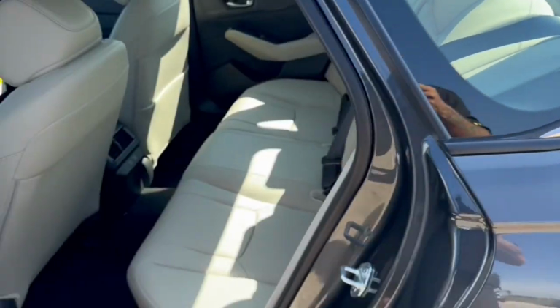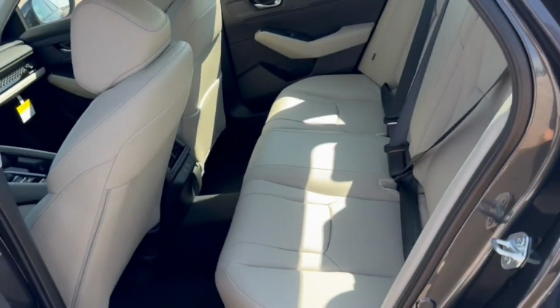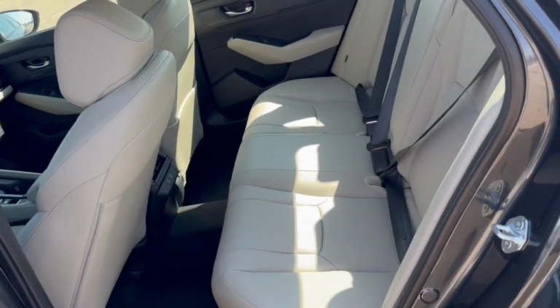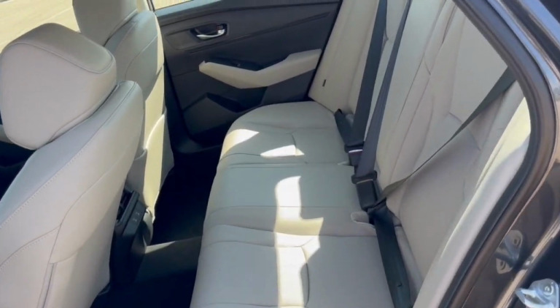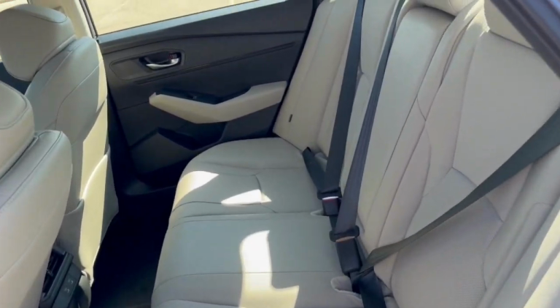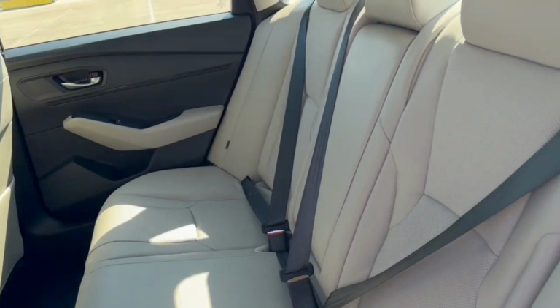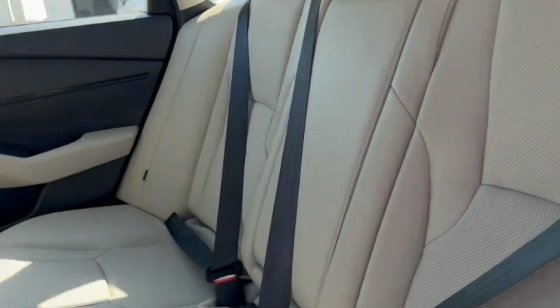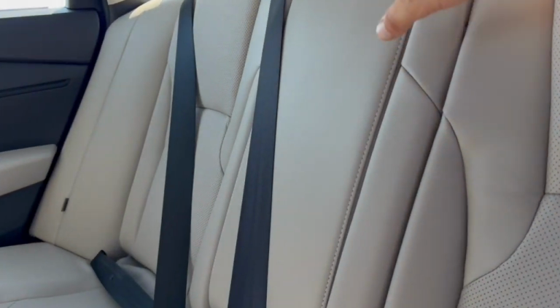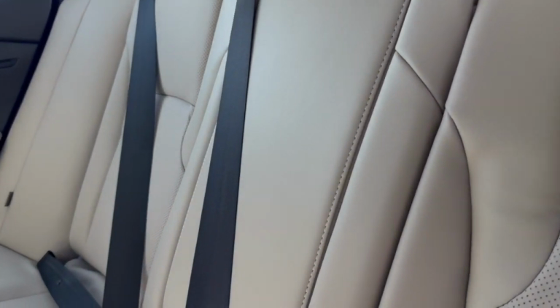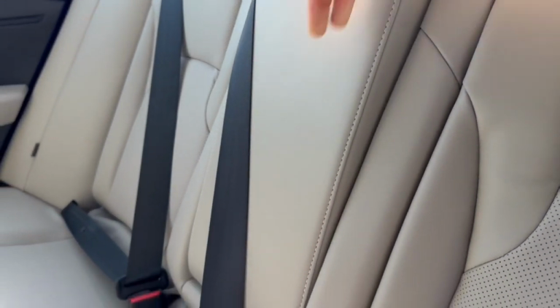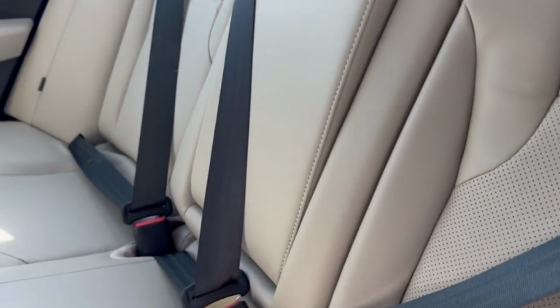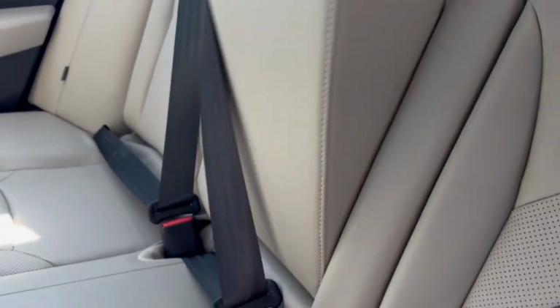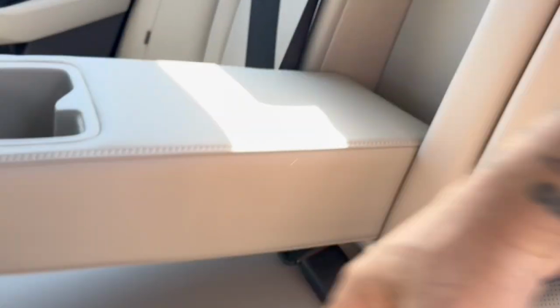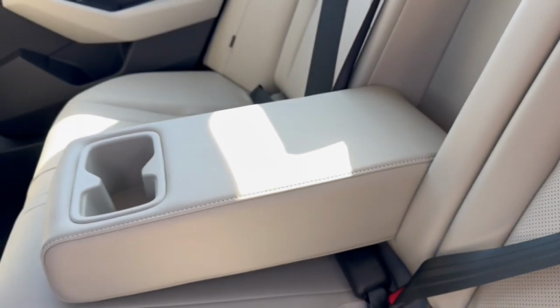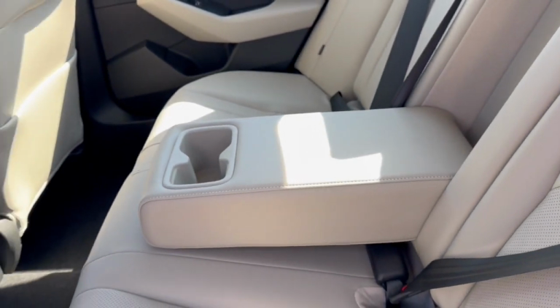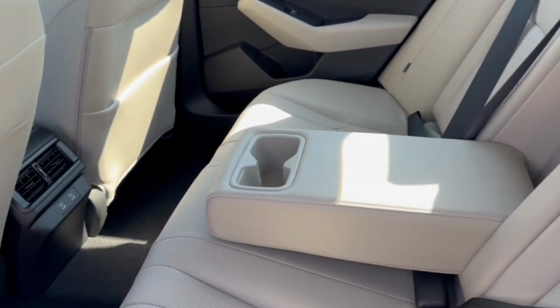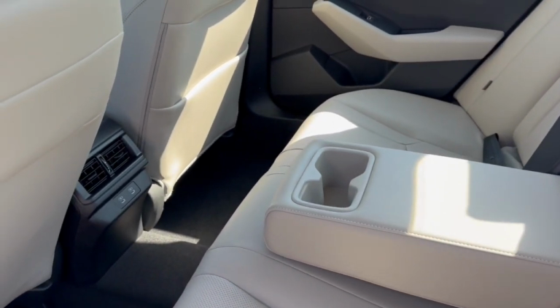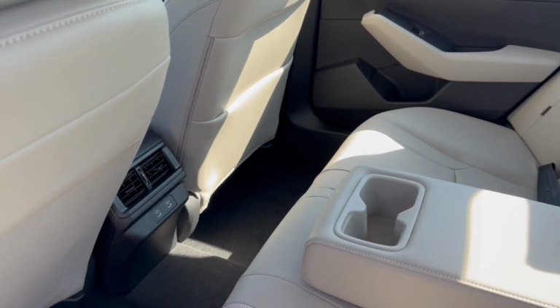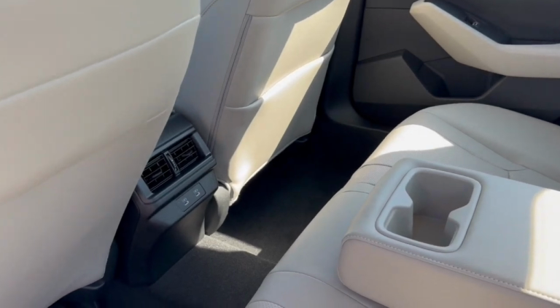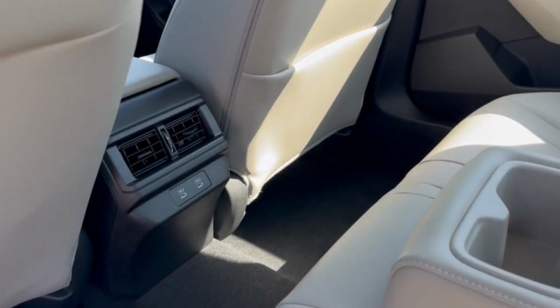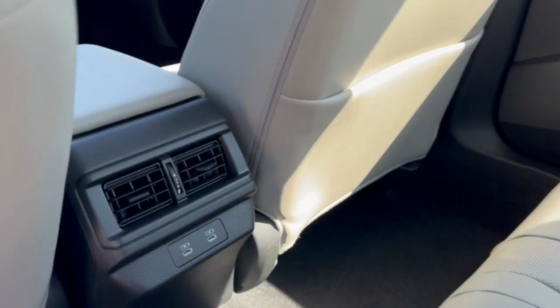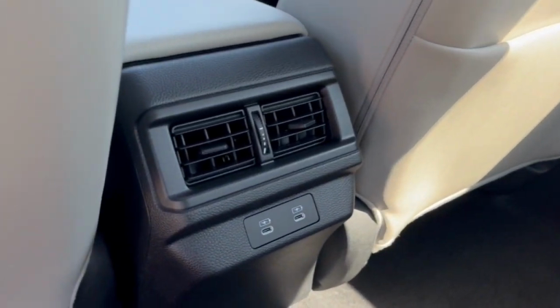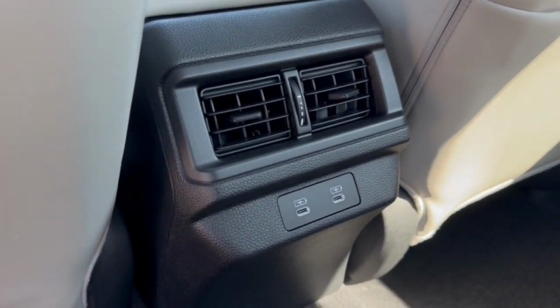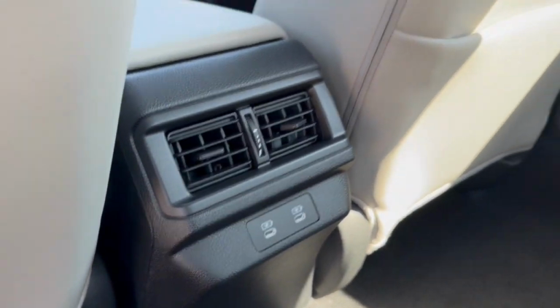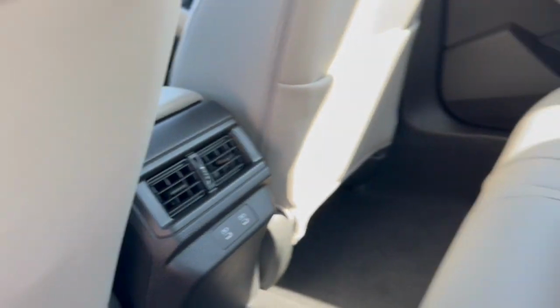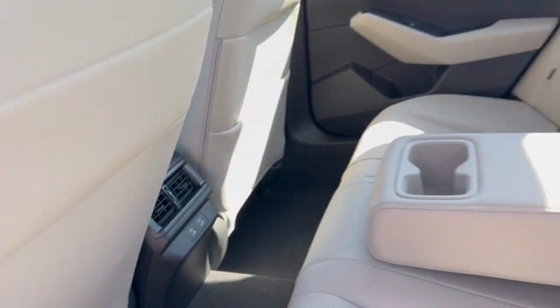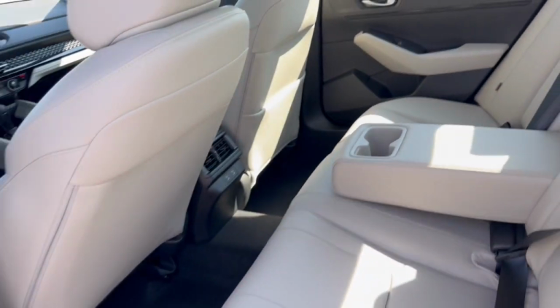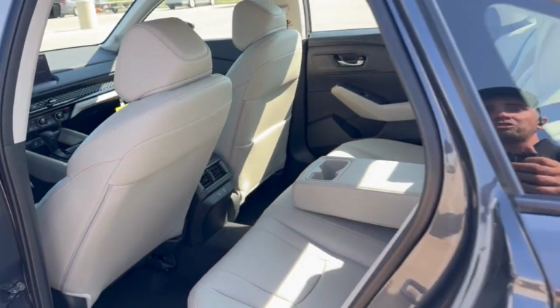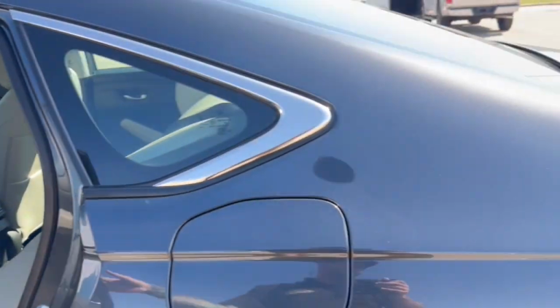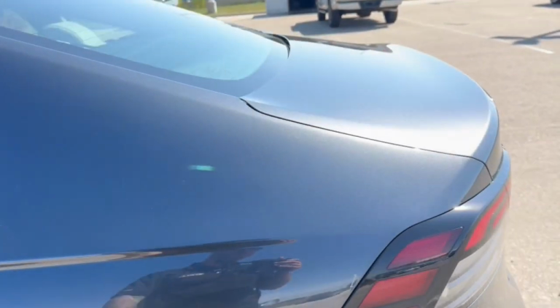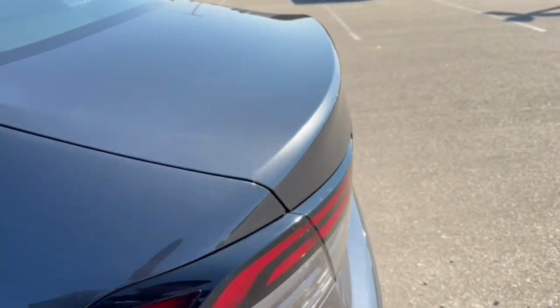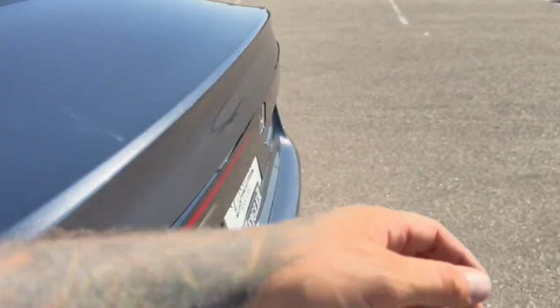Good amount of space in the back. It does seat three passengers with the fold-down cup holder slash armrest option. Extra storage on the back of the front passenger seat, and a couple USB-C ports for charging devices for your rear passengers.